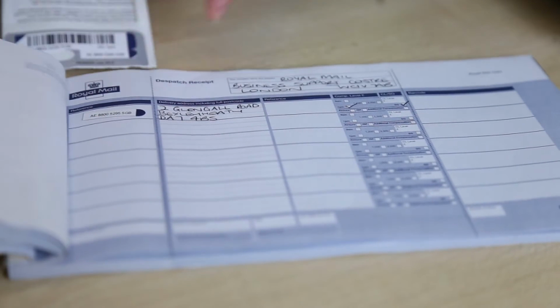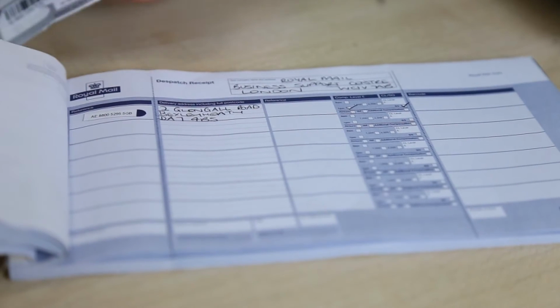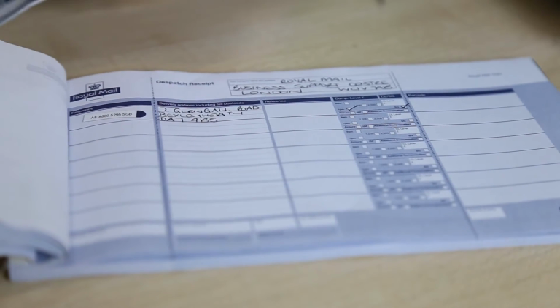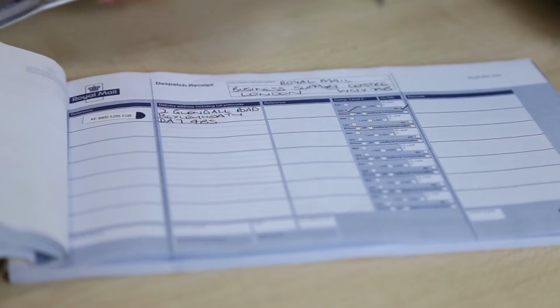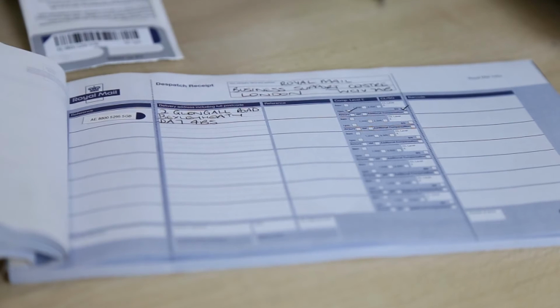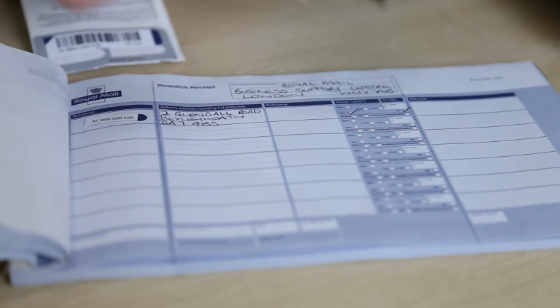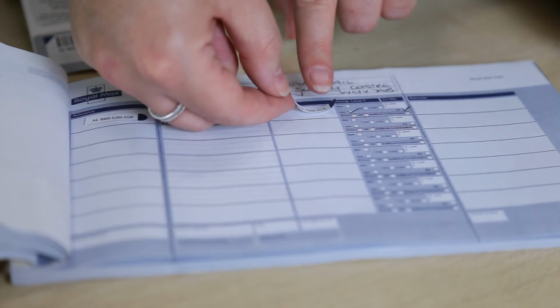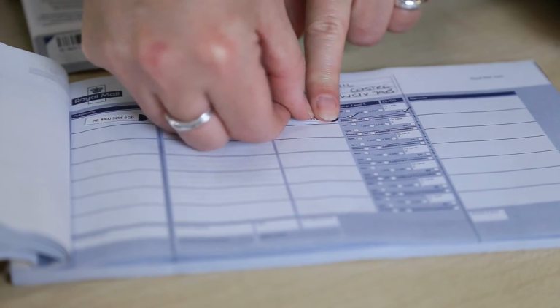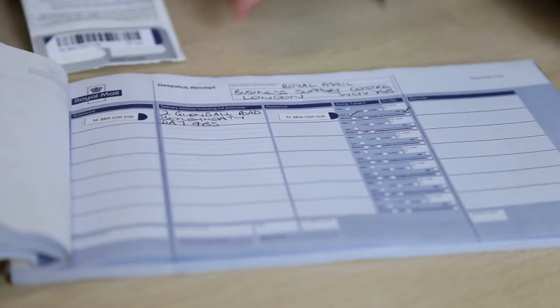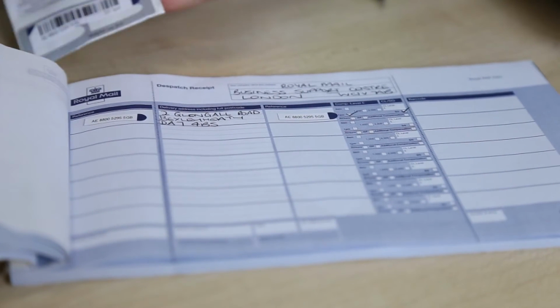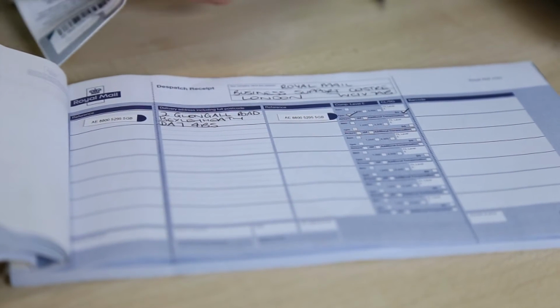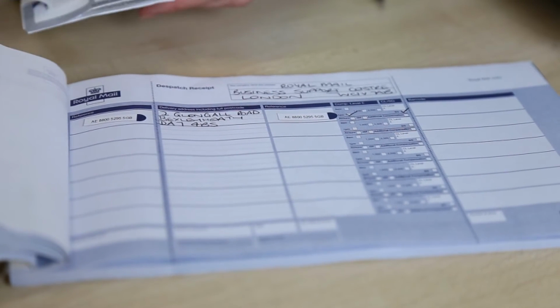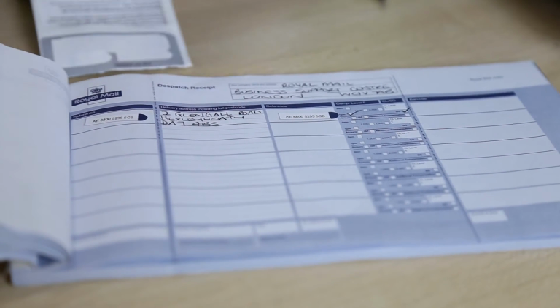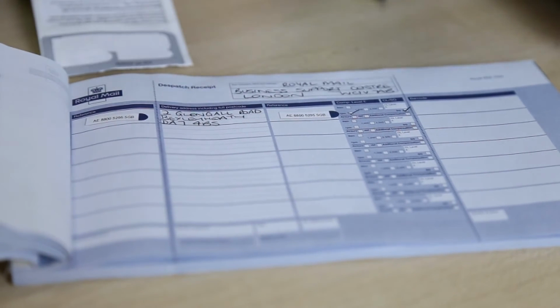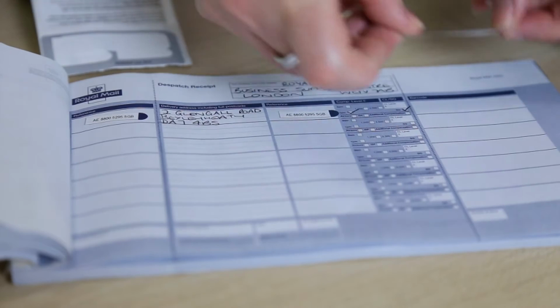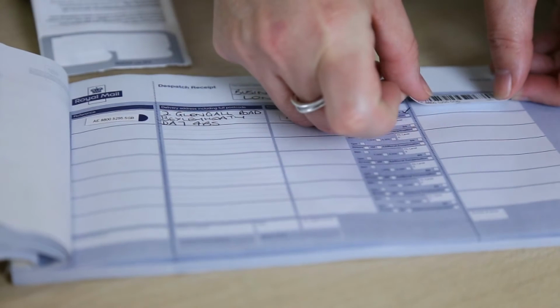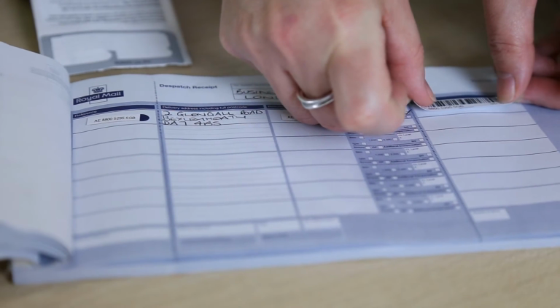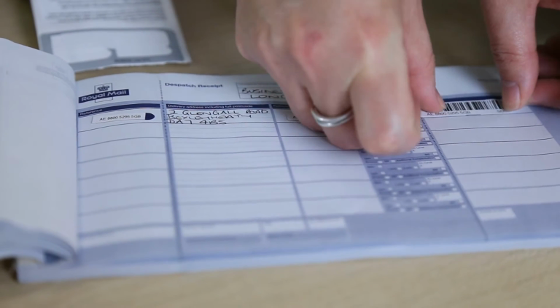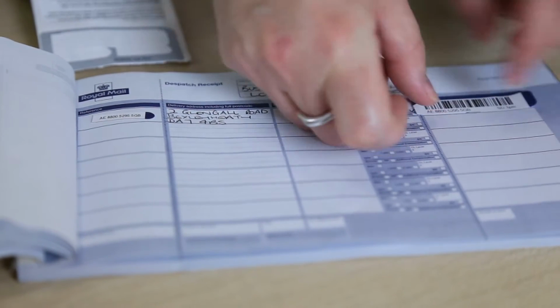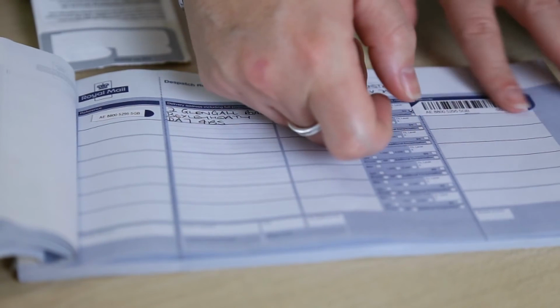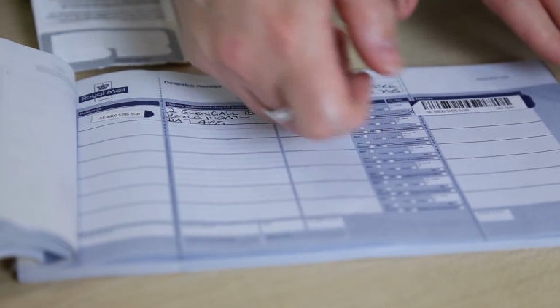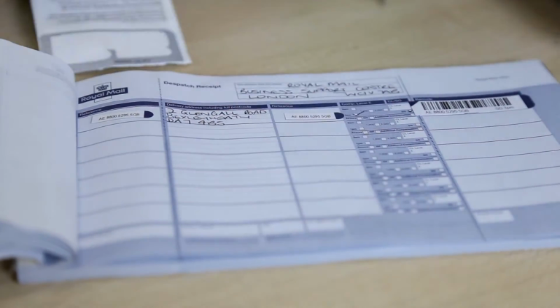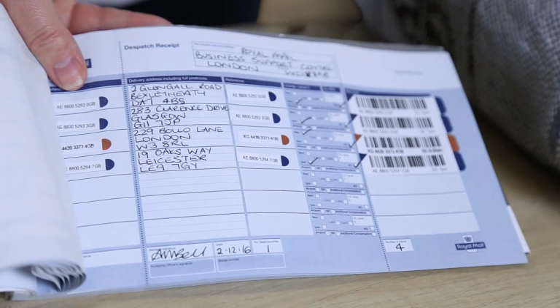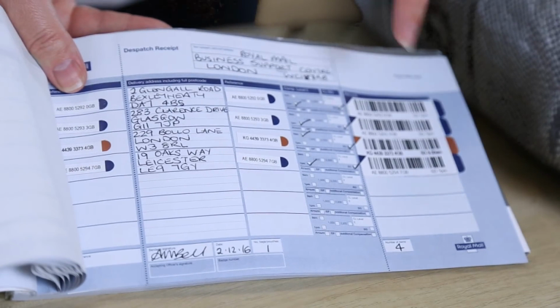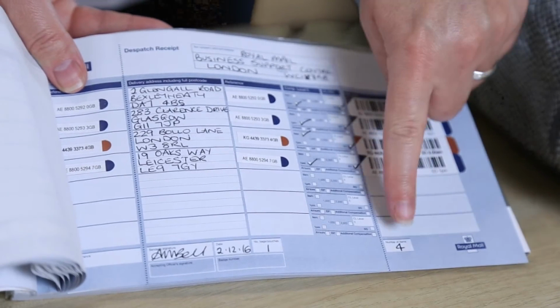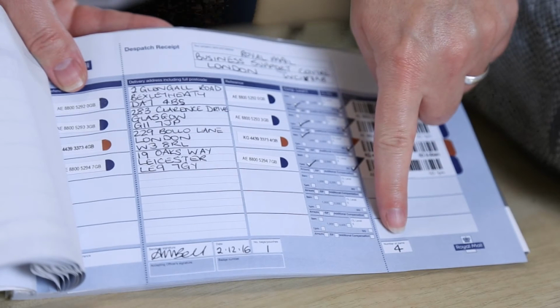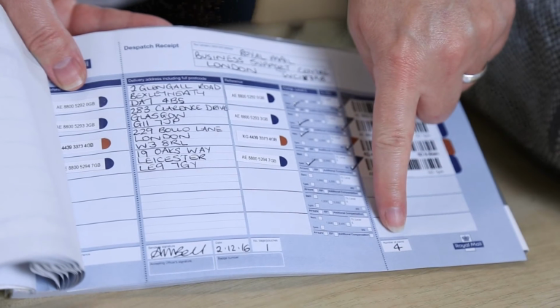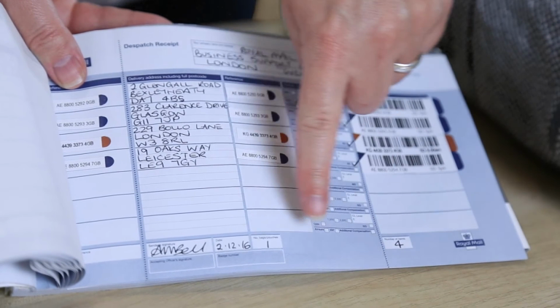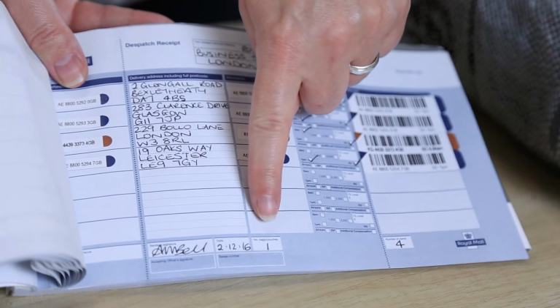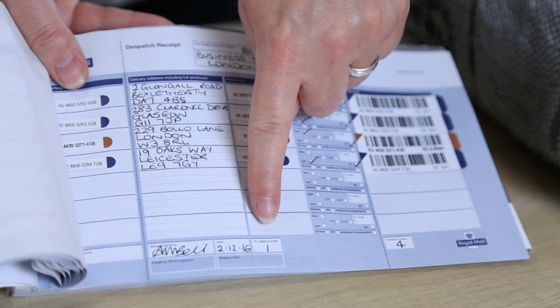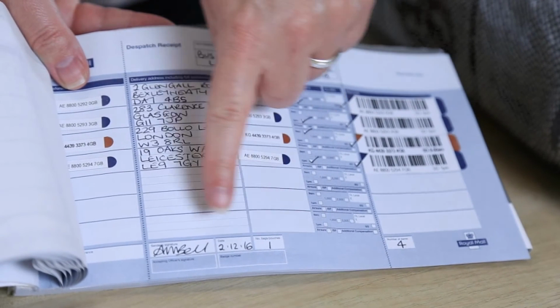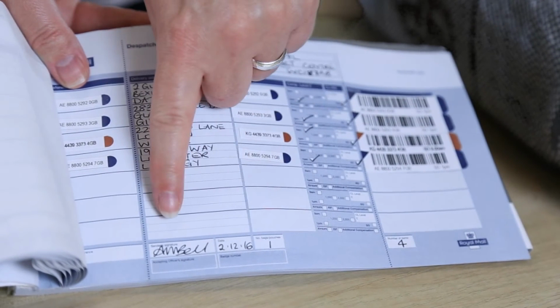You'll need to peel the two small reference stickers and apply them to your dispatch book. Peel off the long barcode sticker and apply it here. Do this for the rest of your mail, then add the total number of items and bags, then sign and date.